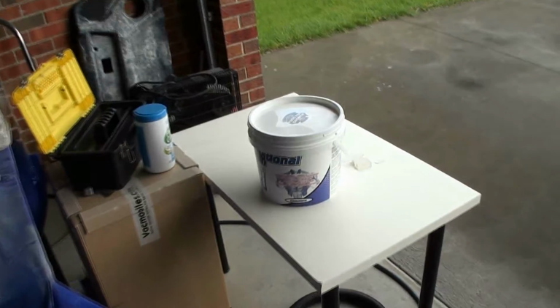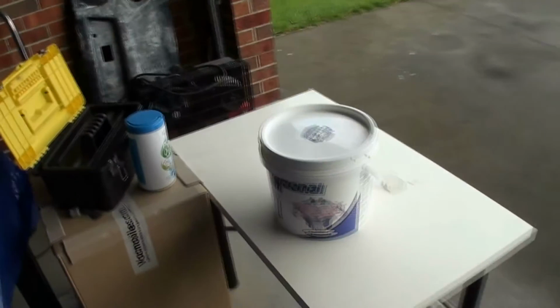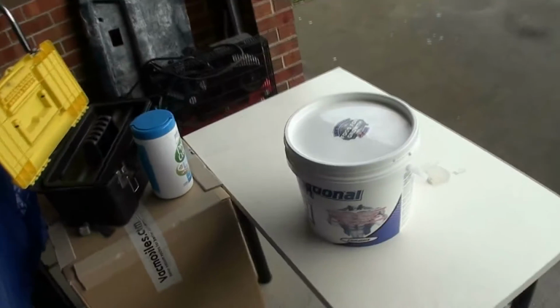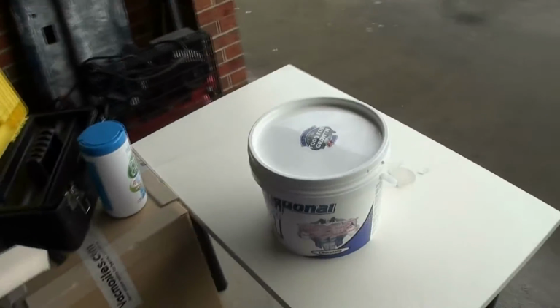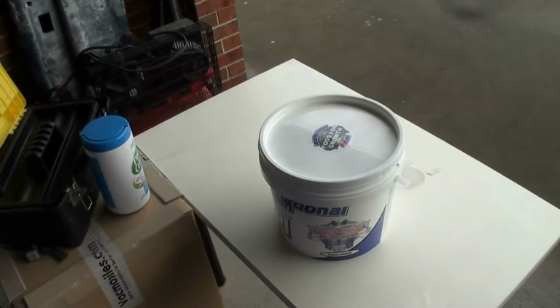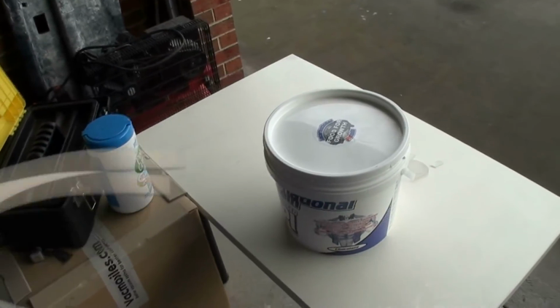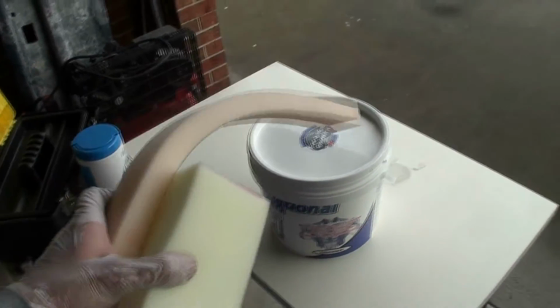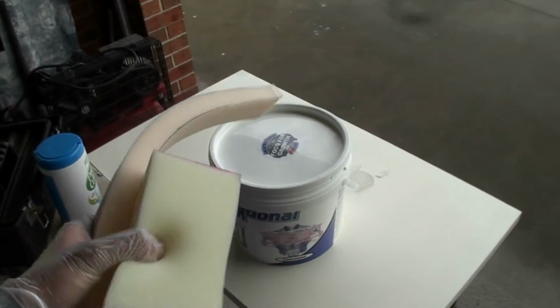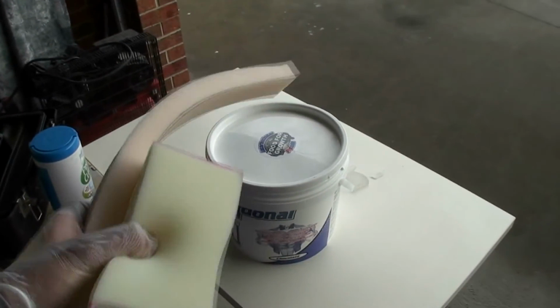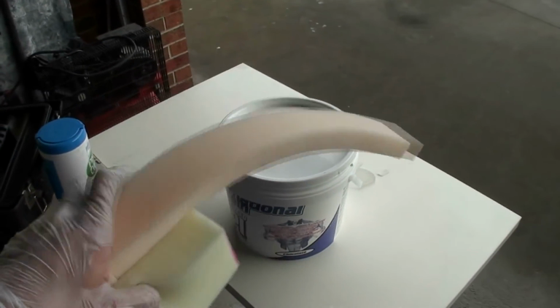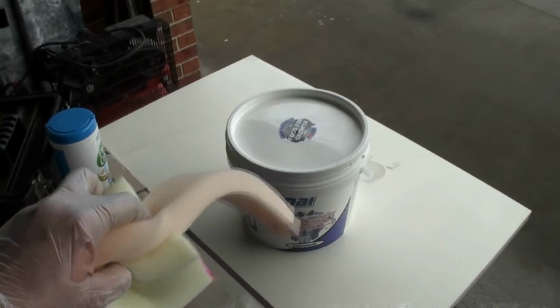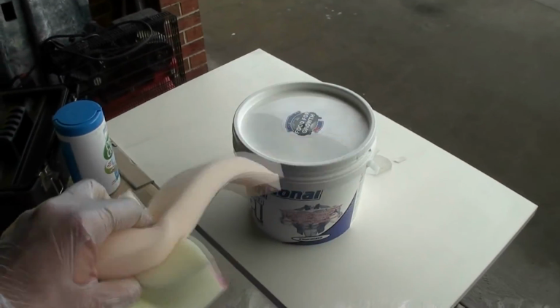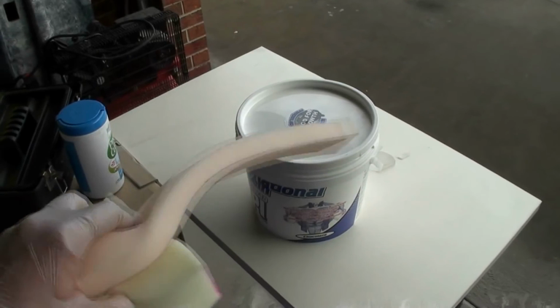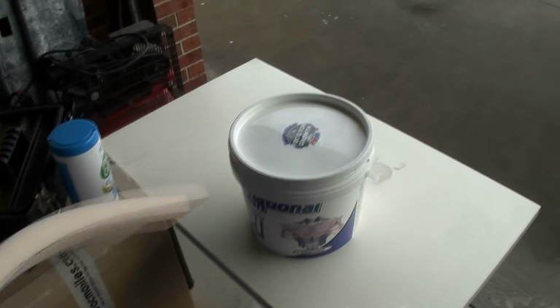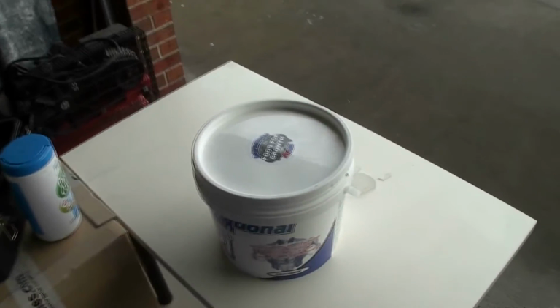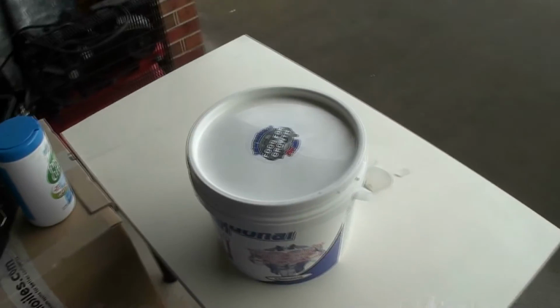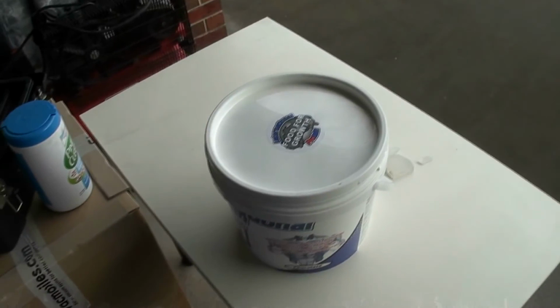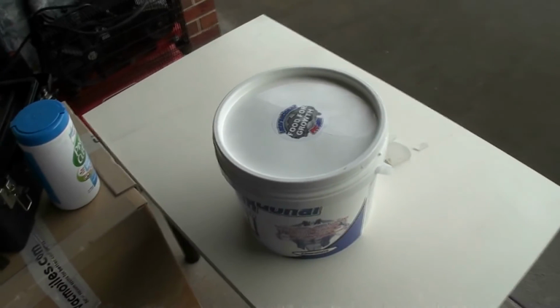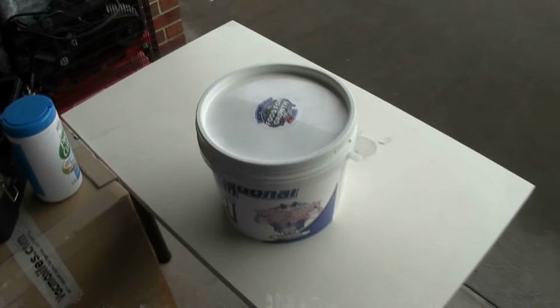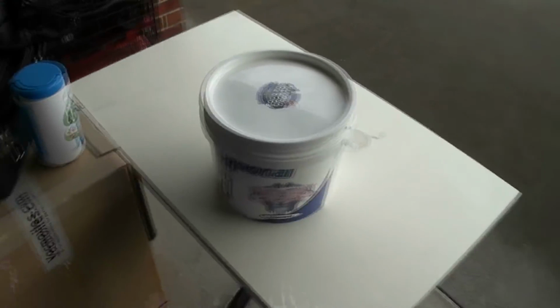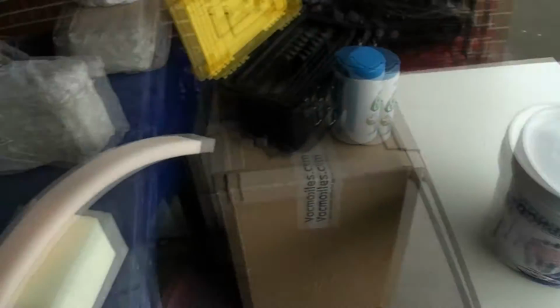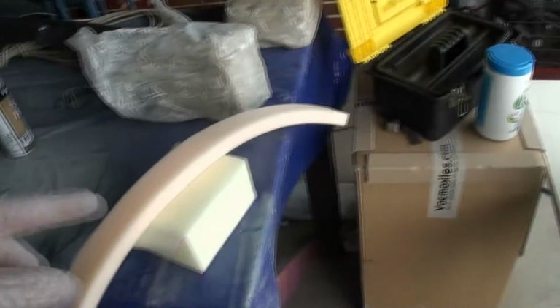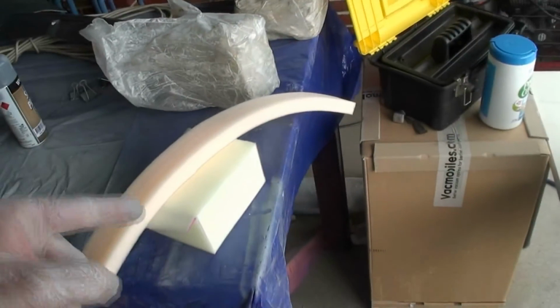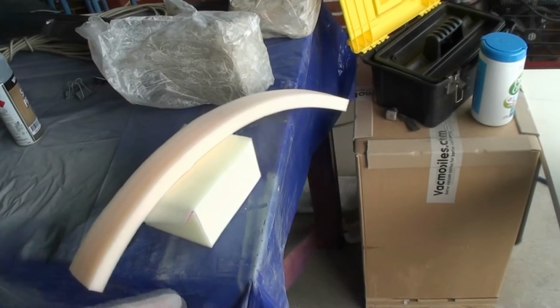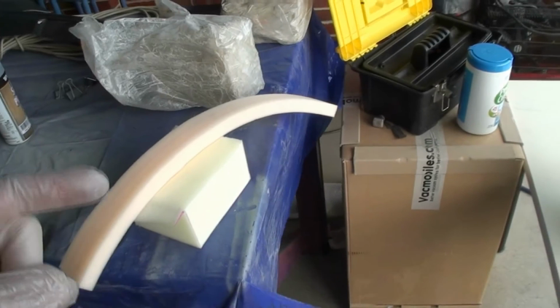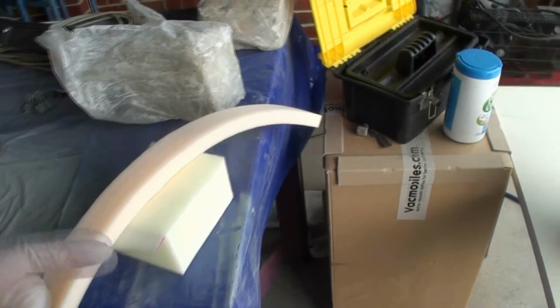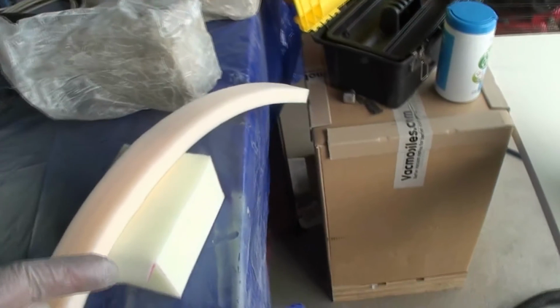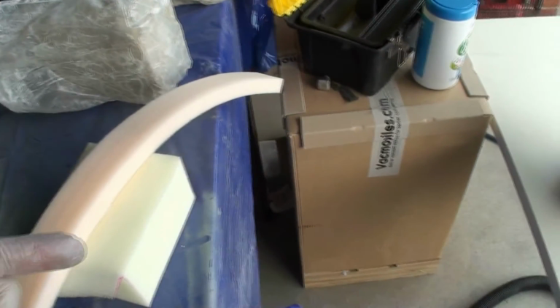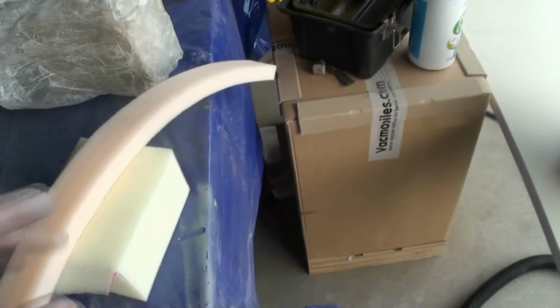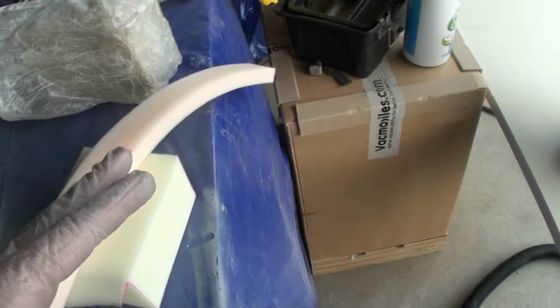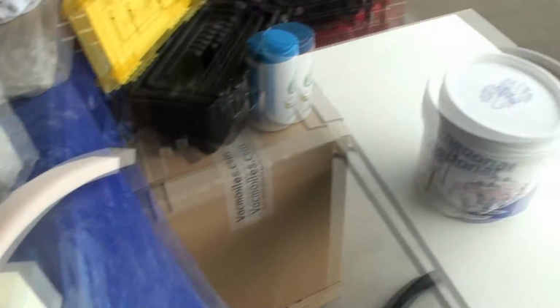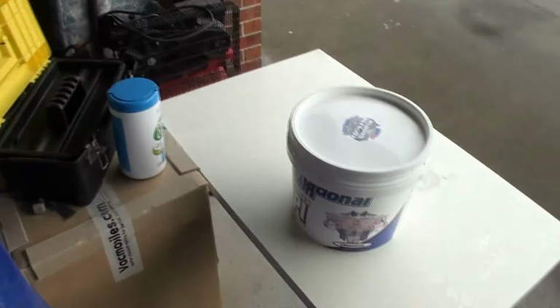Let's do another test. Here I have some foam, some sort of spongy material. In the bucket I have some acetone. Let's see if the acetone eats this away. Hopefully it doesn't, but I don't know — it's pretty volatile stuff.